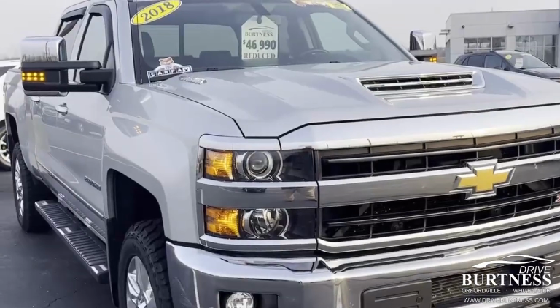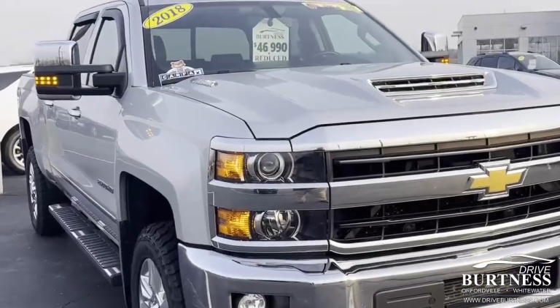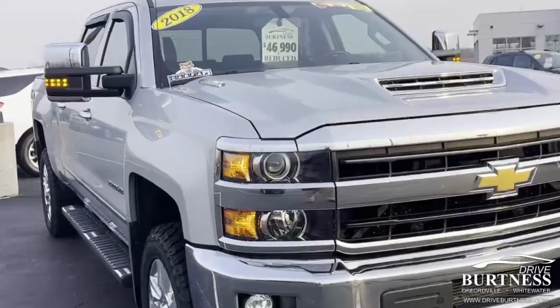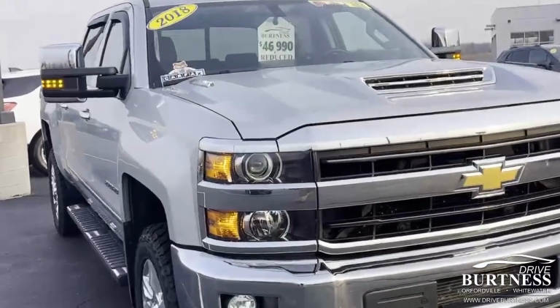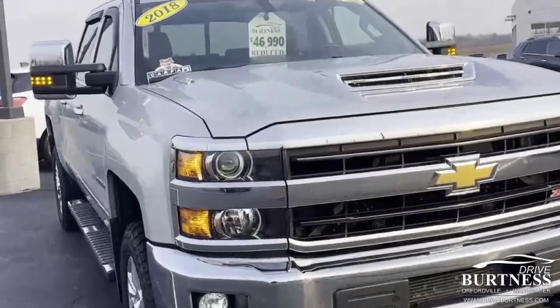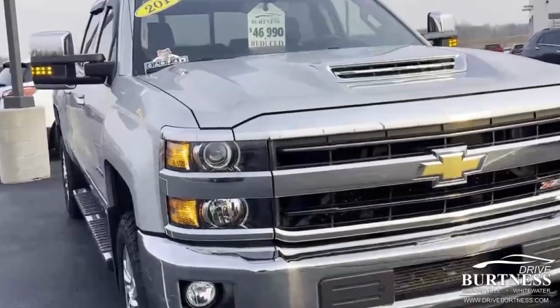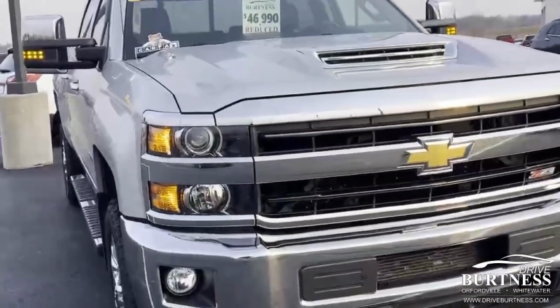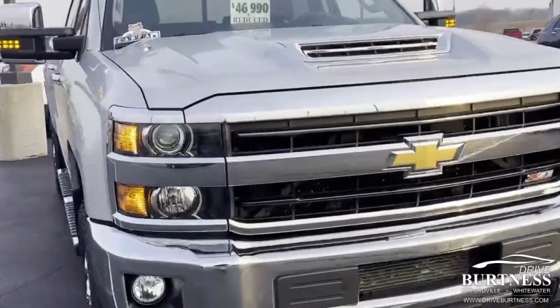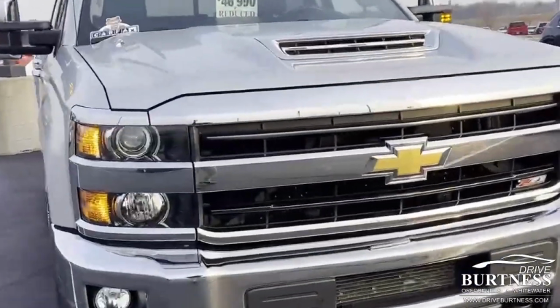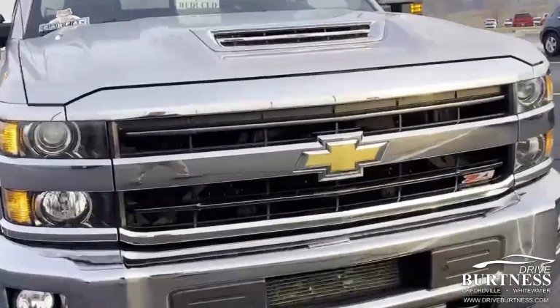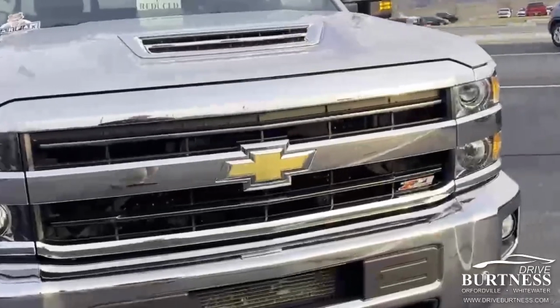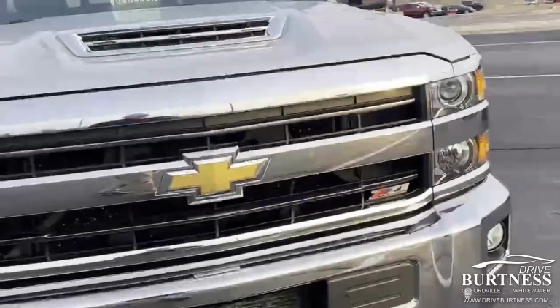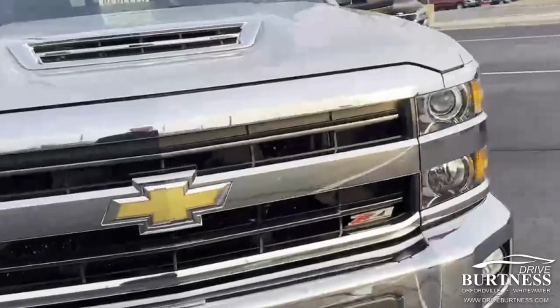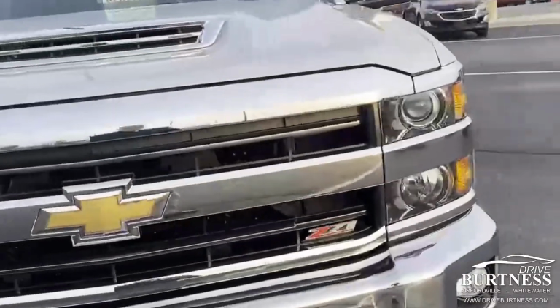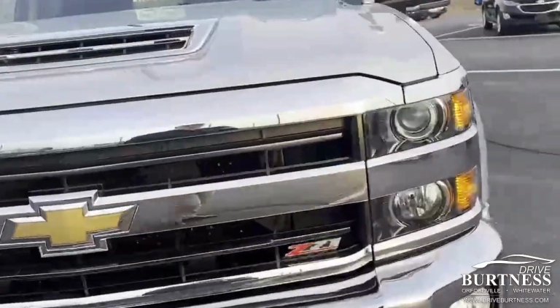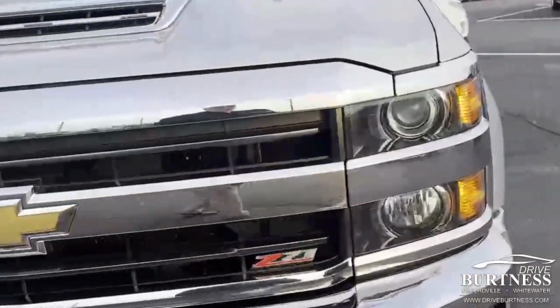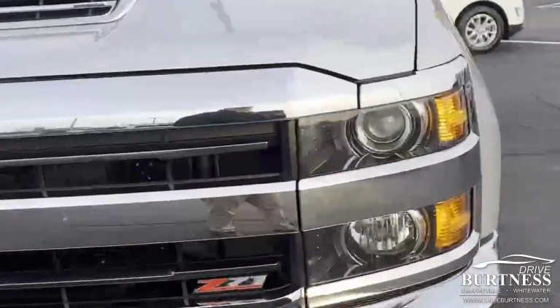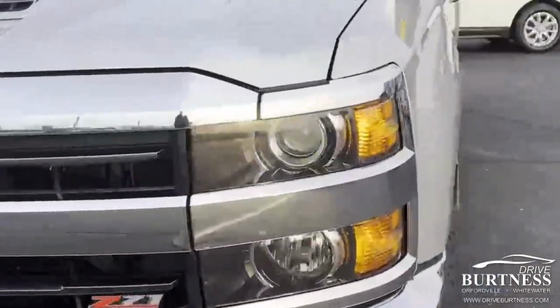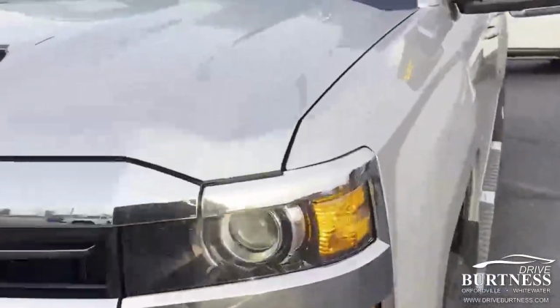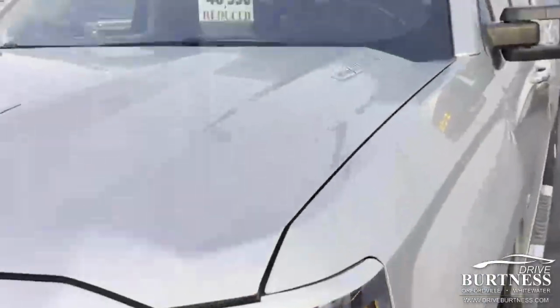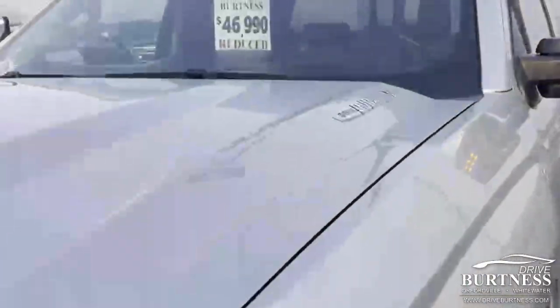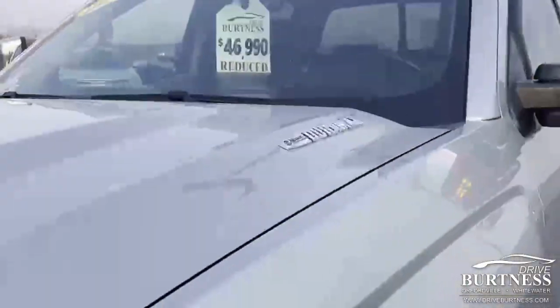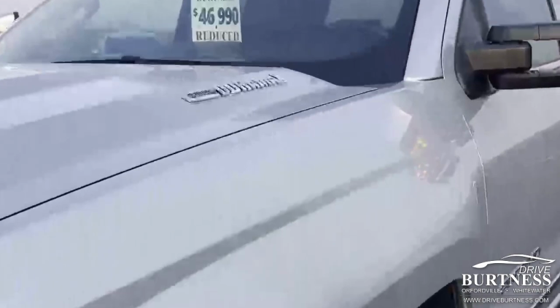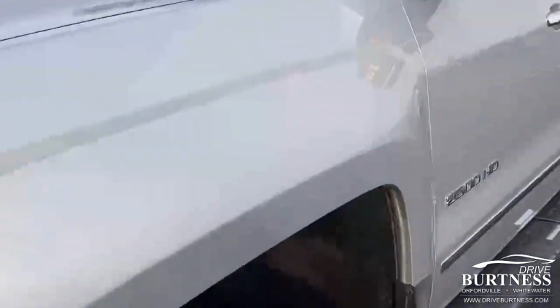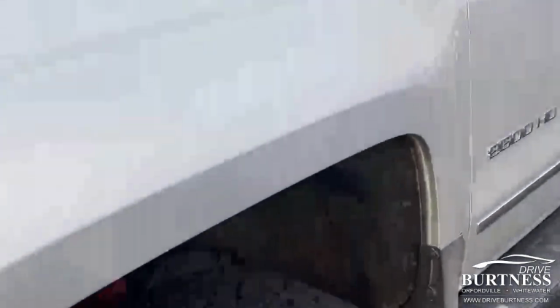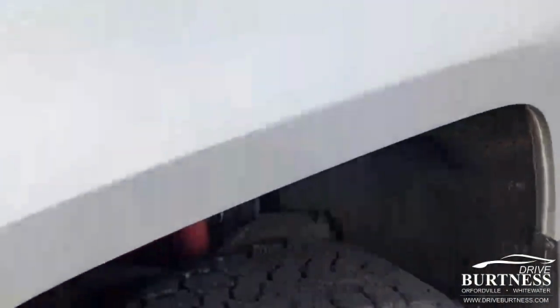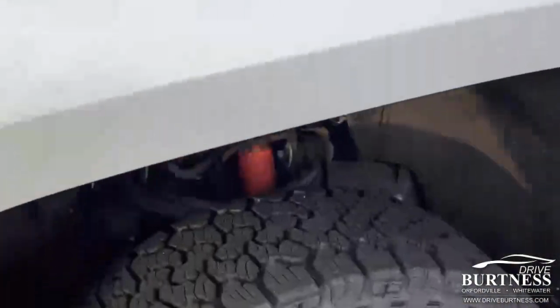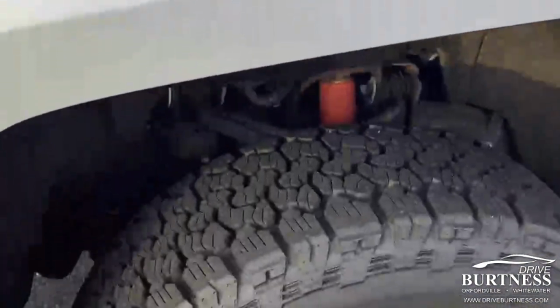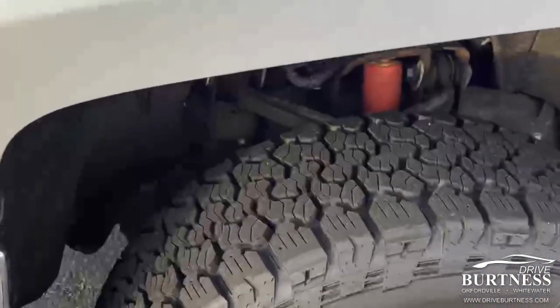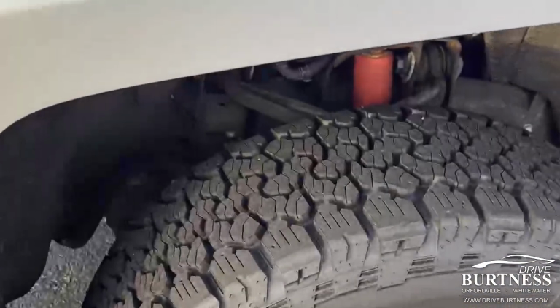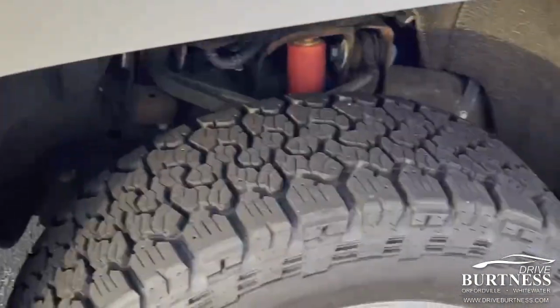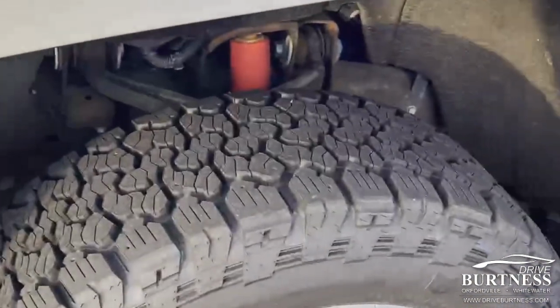Morning Scott, Ron here at Burton of Chevrolet. I'm going to do a quick video on the 2018 Chevrolet 2500 LTZ, Duramax diesel, reduced price $46,990. Come in and shoot a free throw with it at $500.